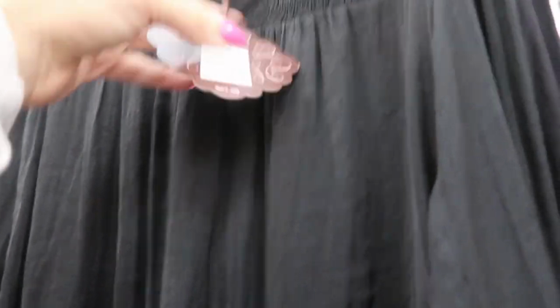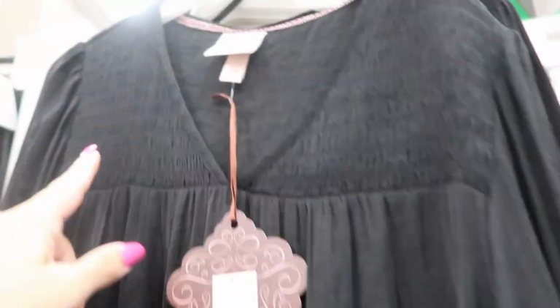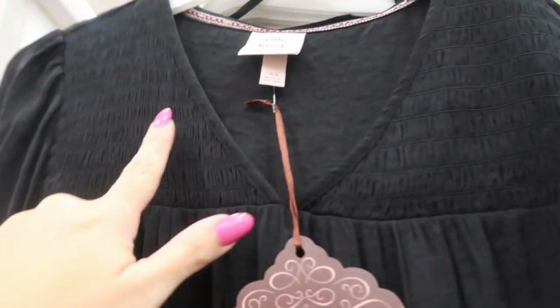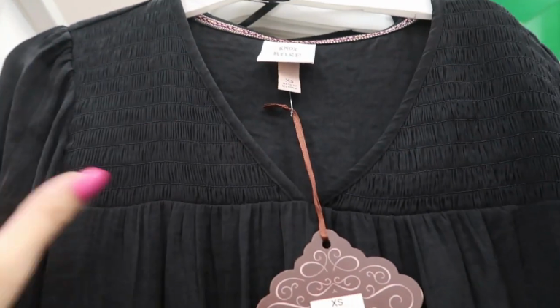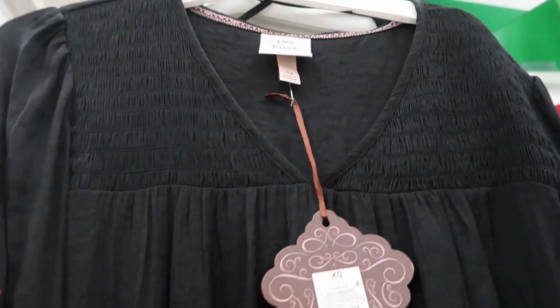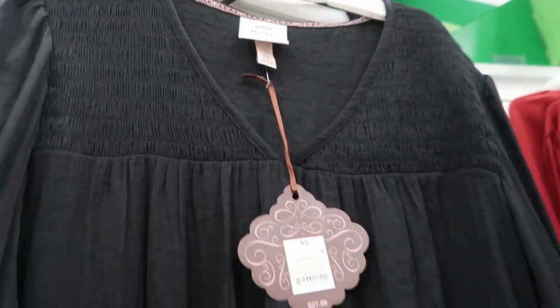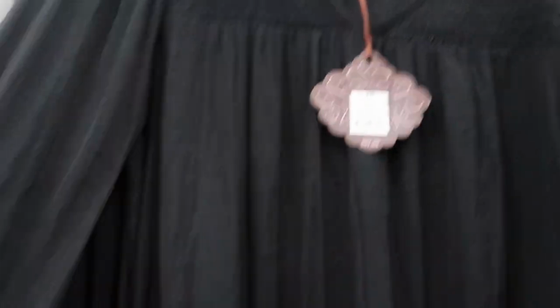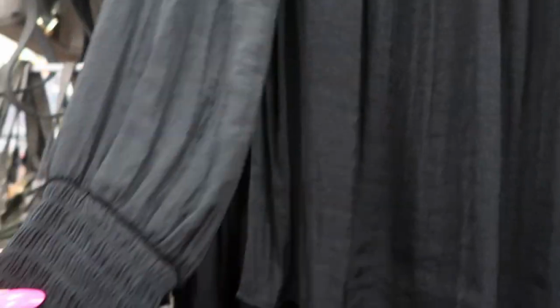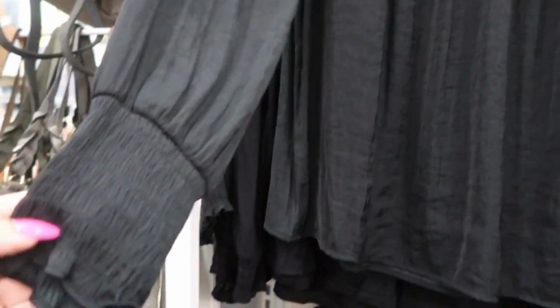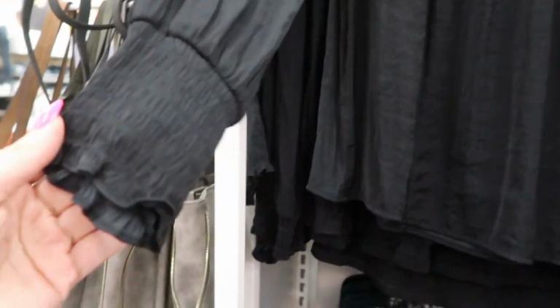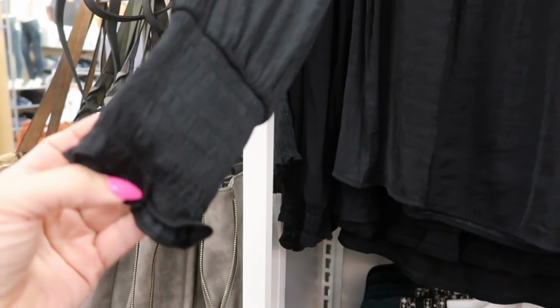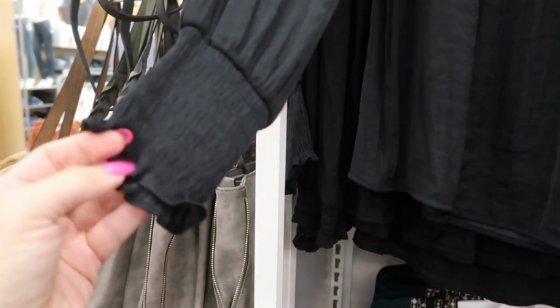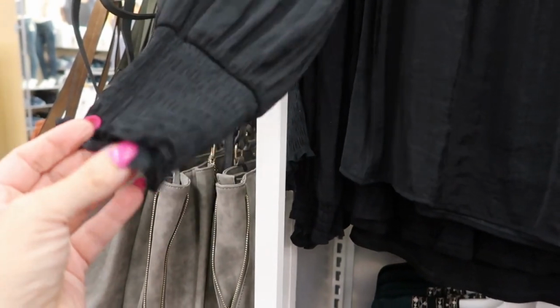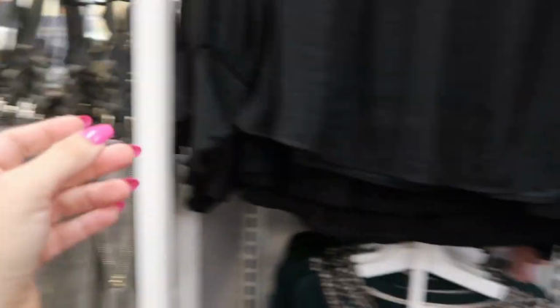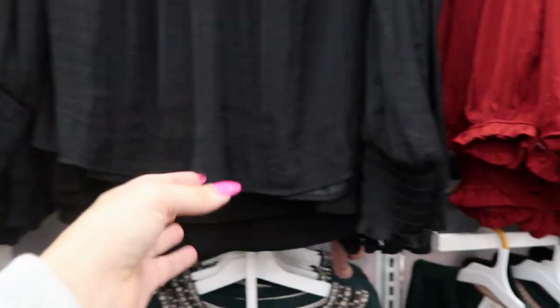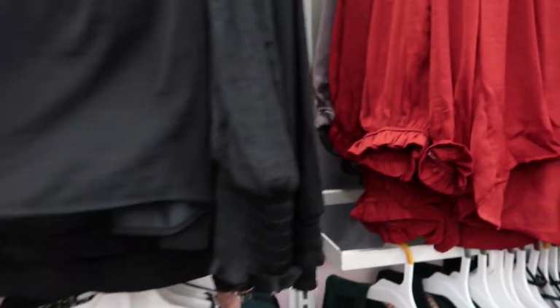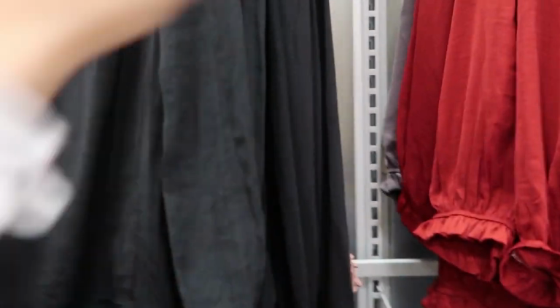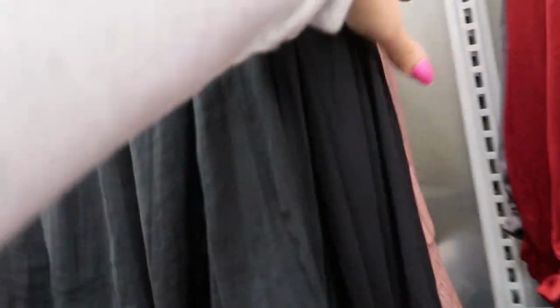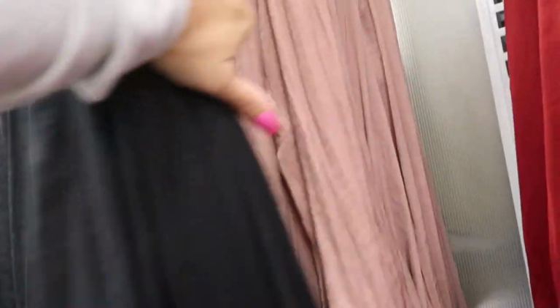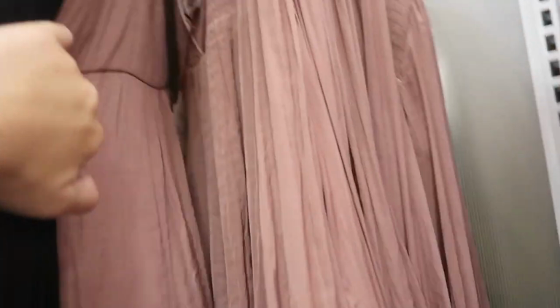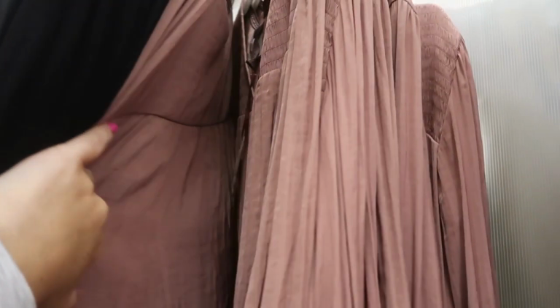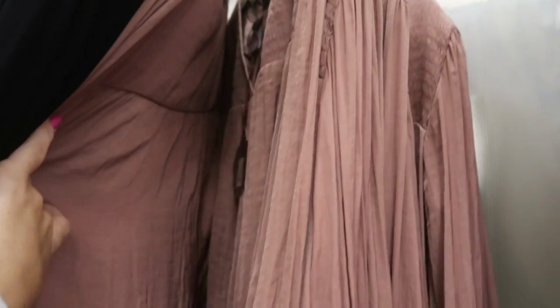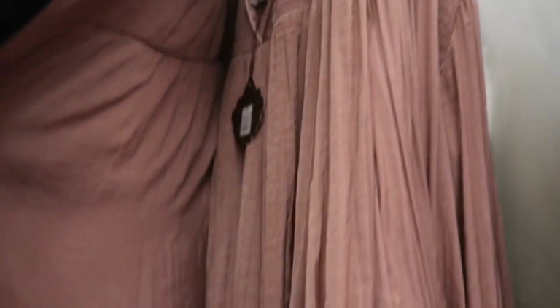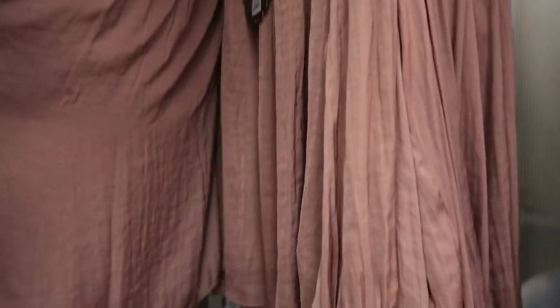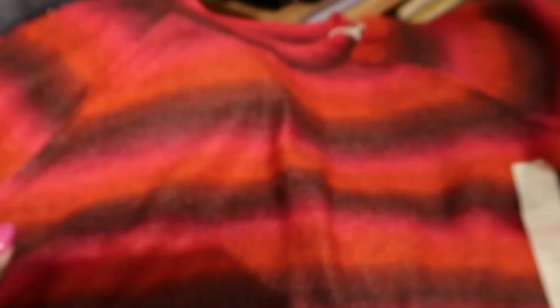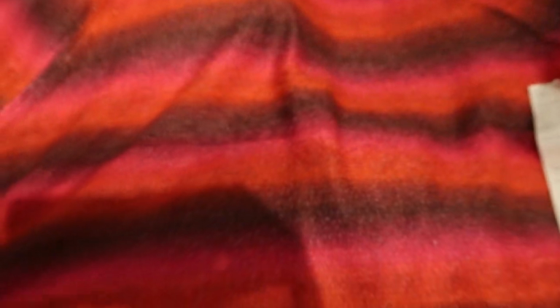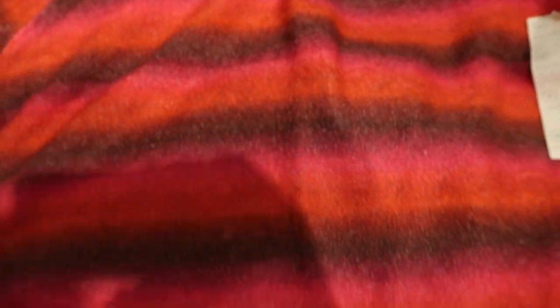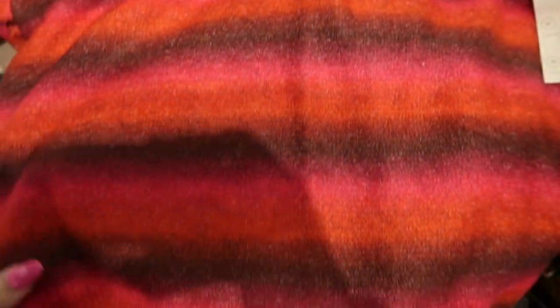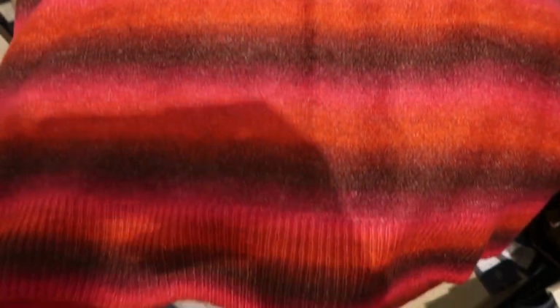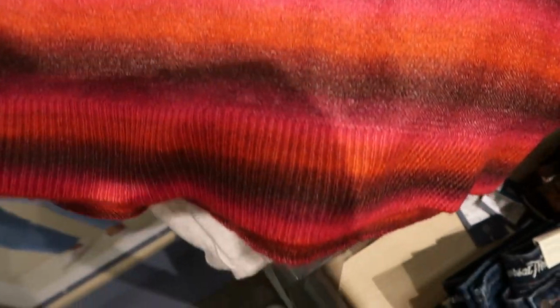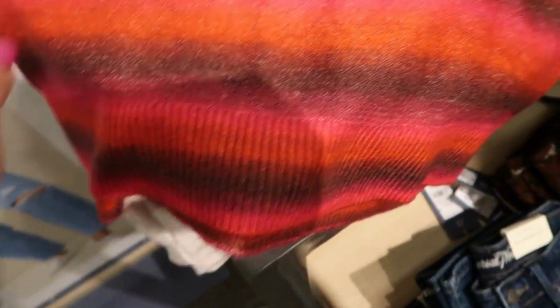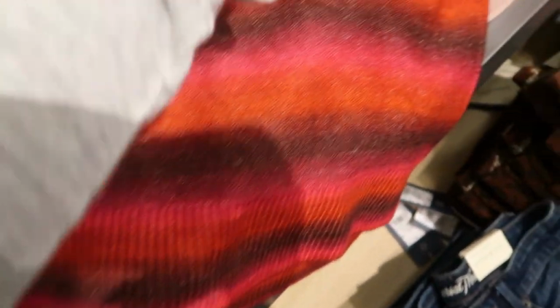This new top is $27.99. It has some smock detailing on top and it's tighter on the wrist and flares out. They also have it in a blush. Universal Thread has some new short sleeve sweaters.